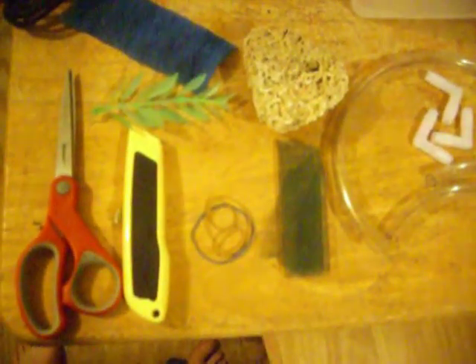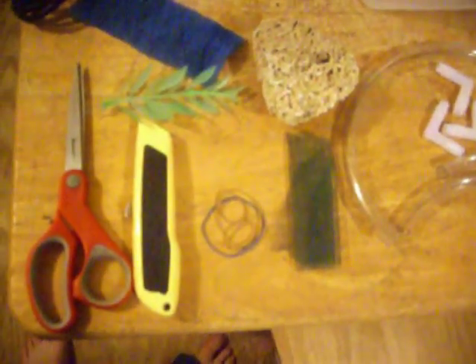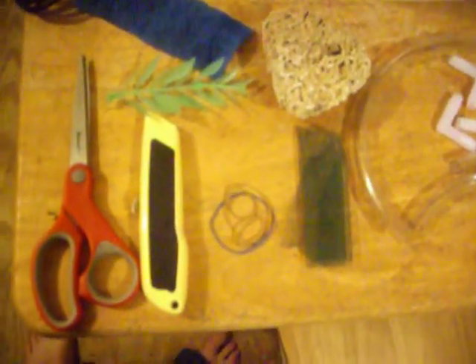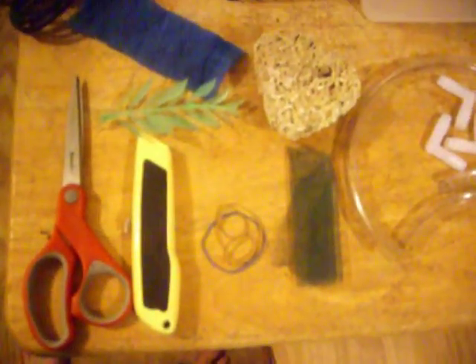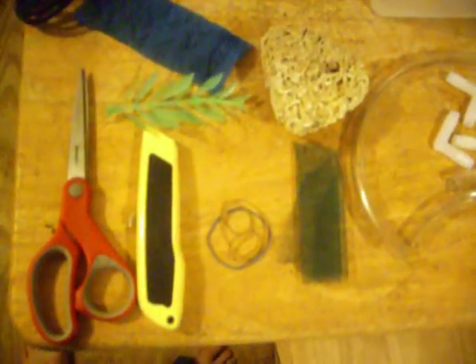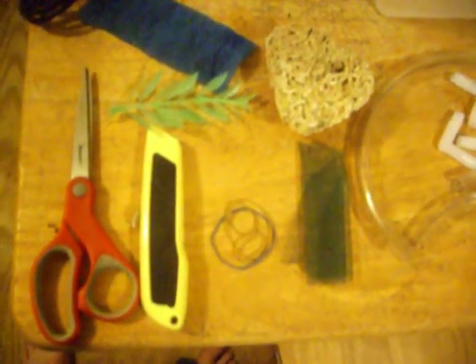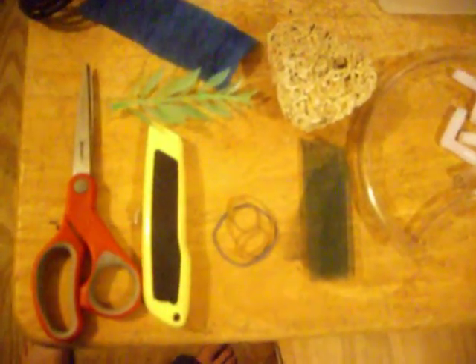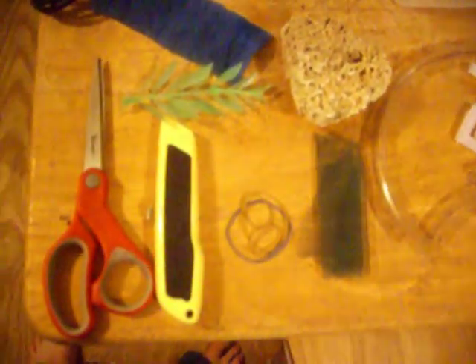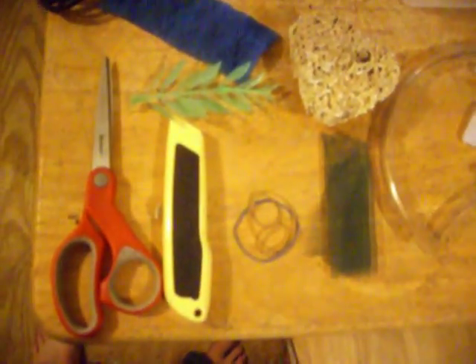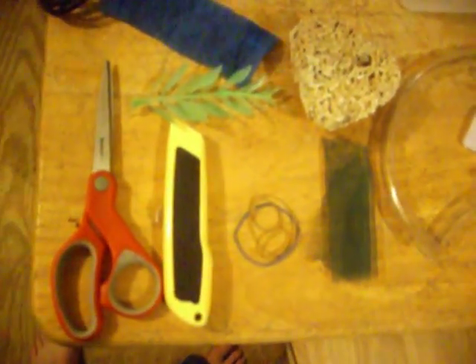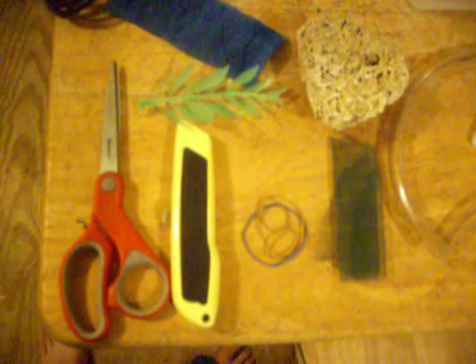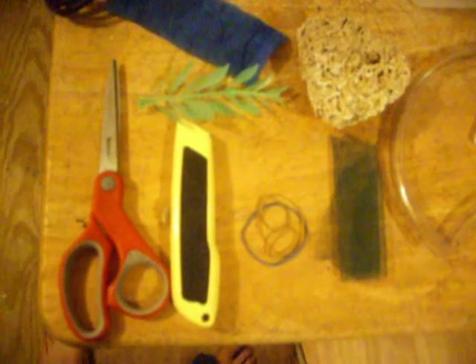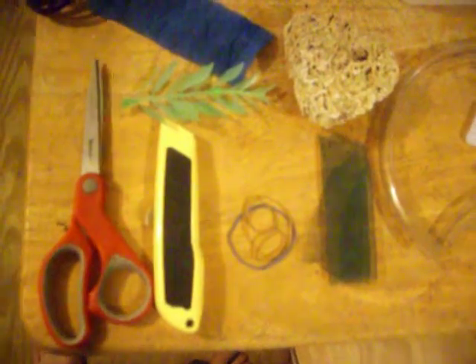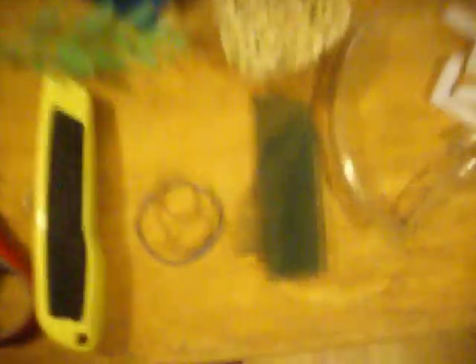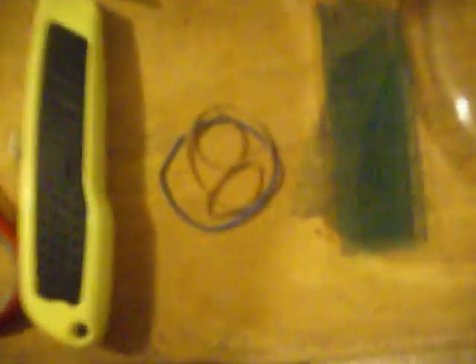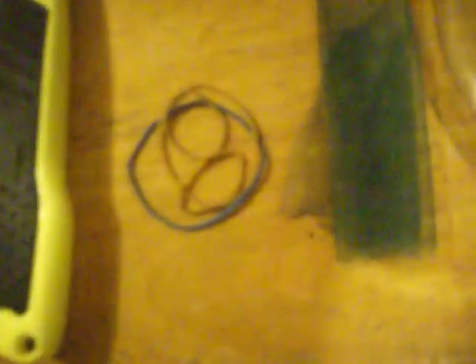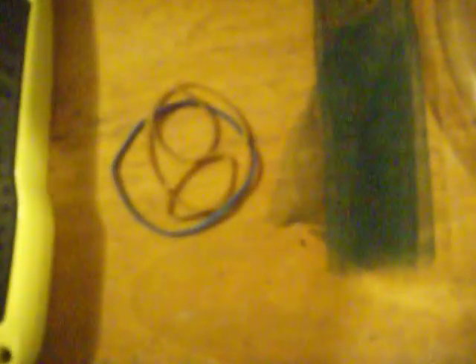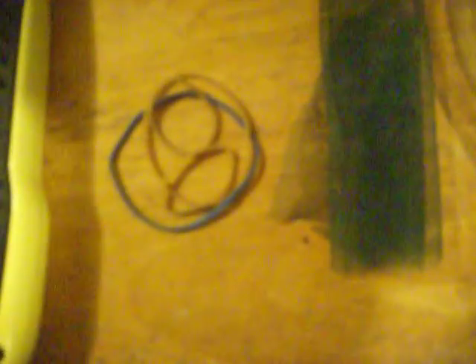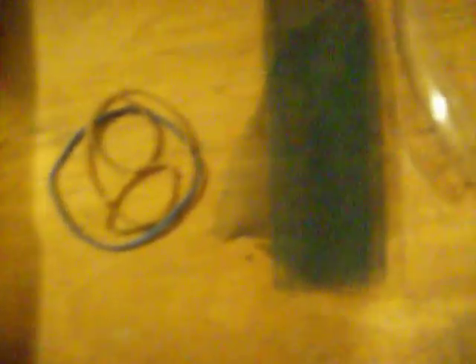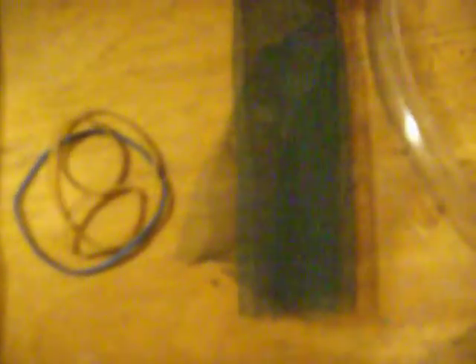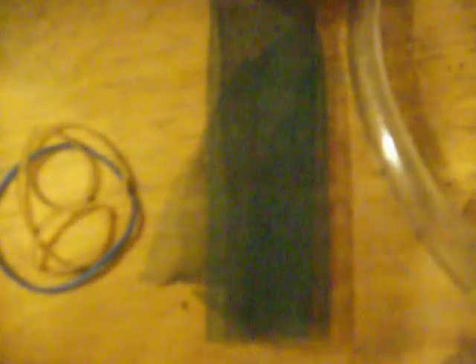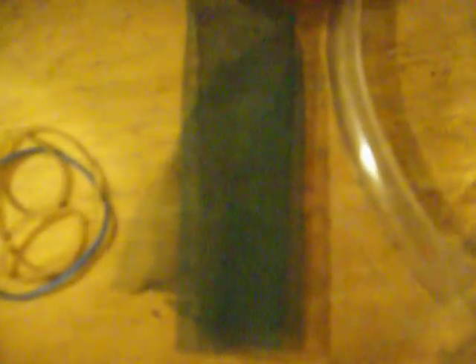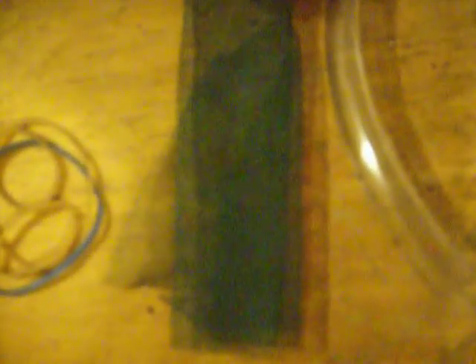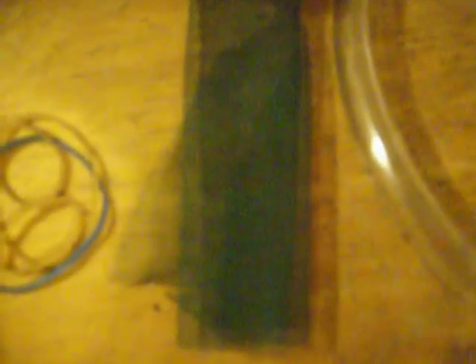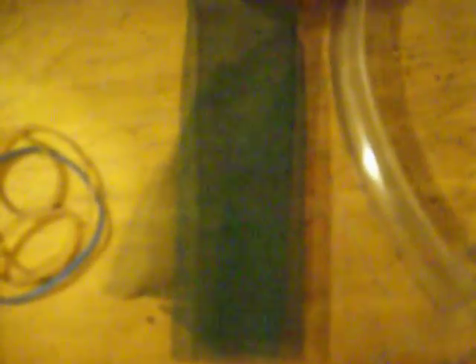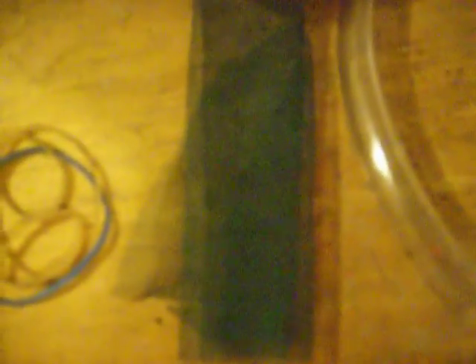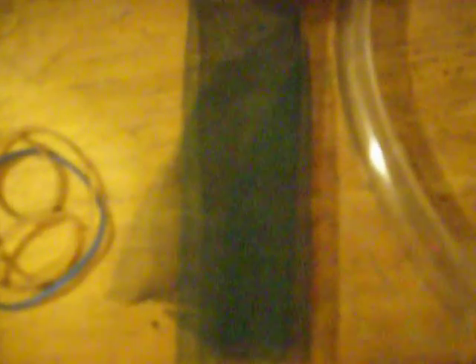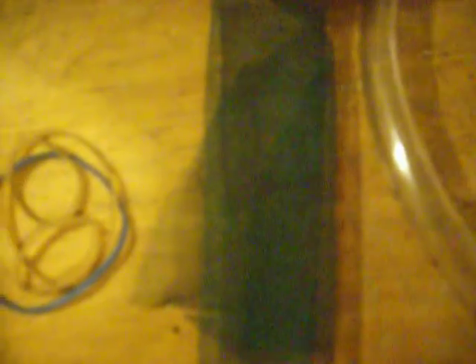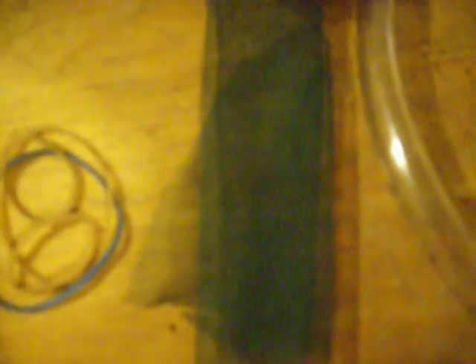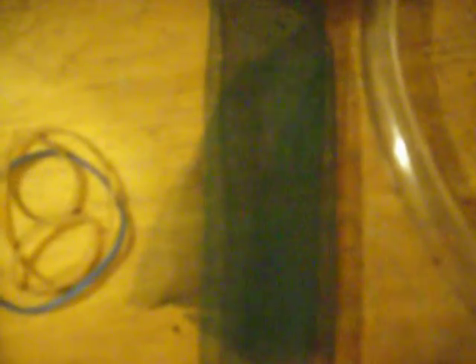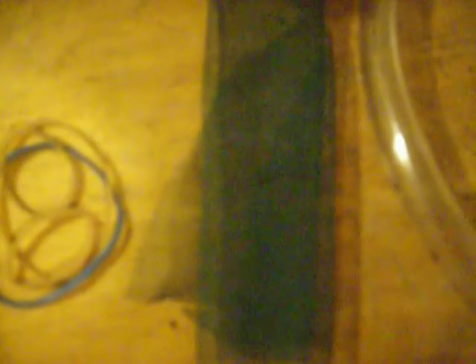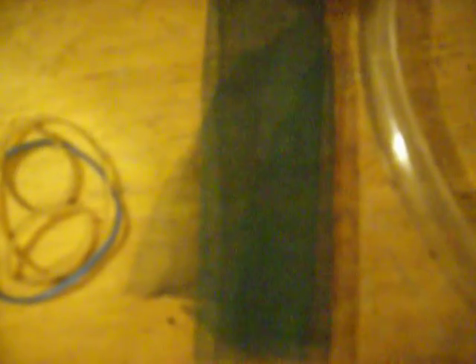These are the supplies you're gonna need. You're gonna need scissors, a box cutter, some rubber bands, and a piece of old net or similar material.